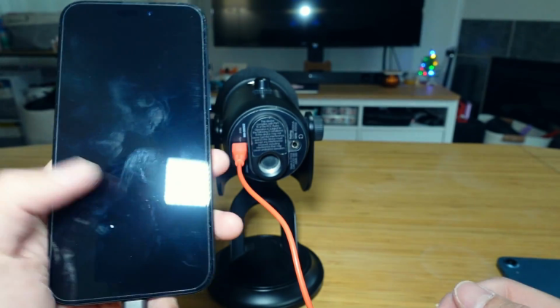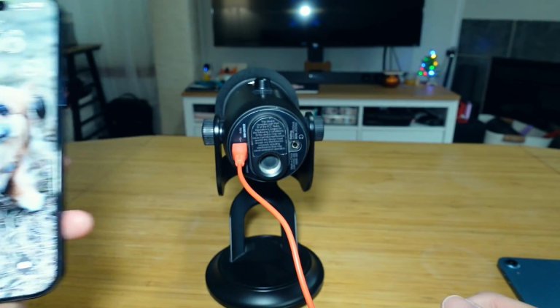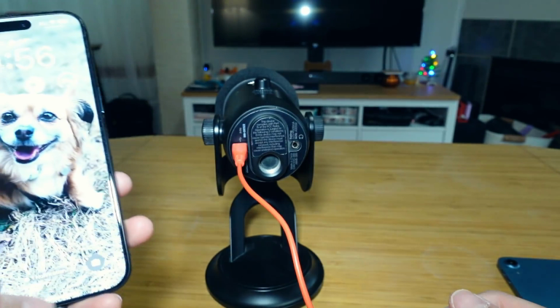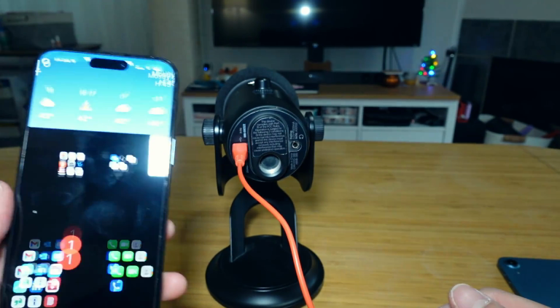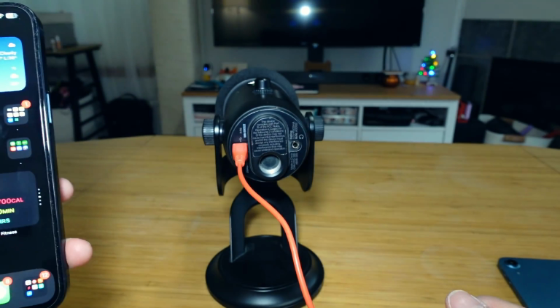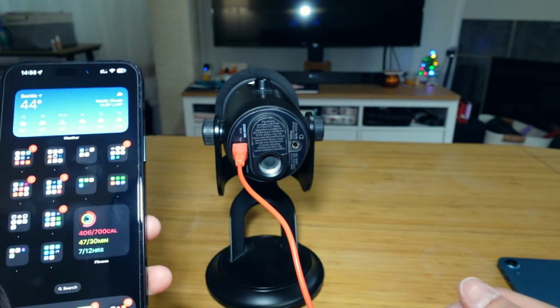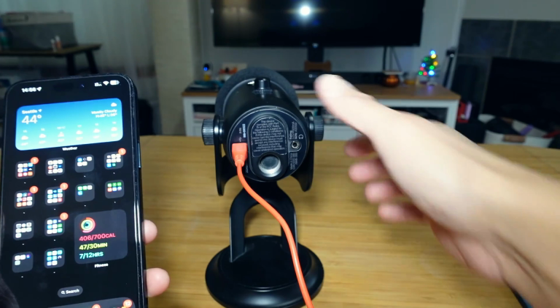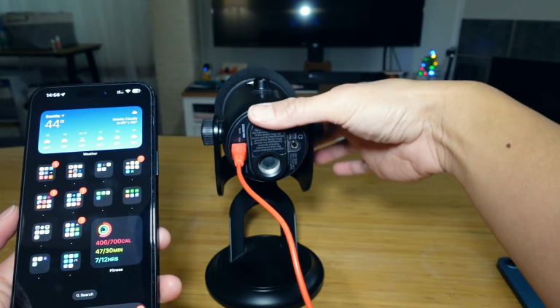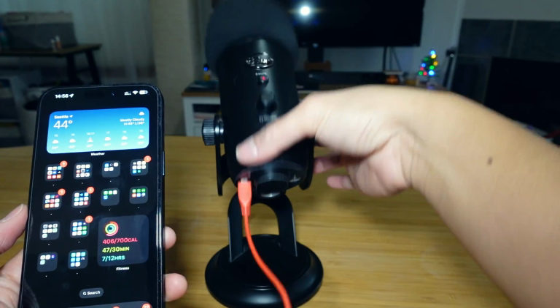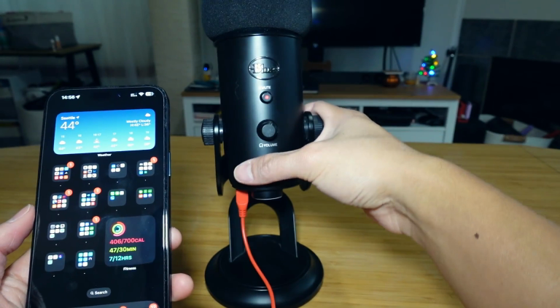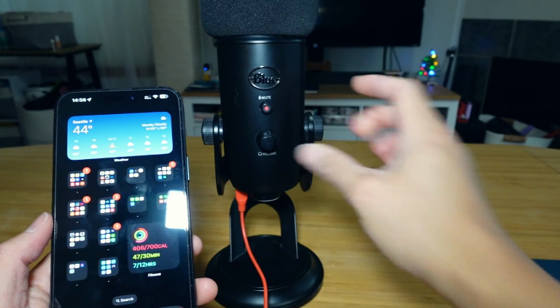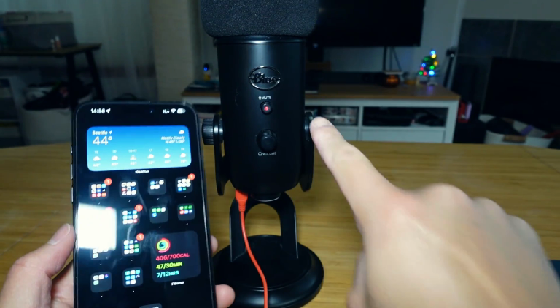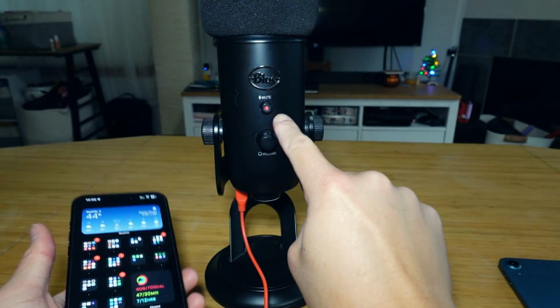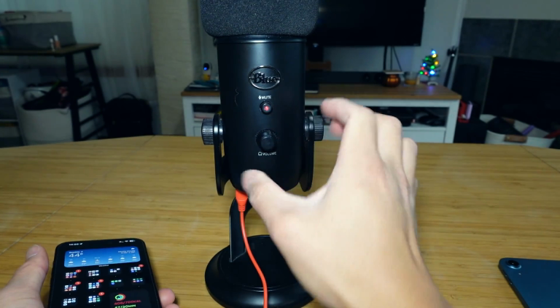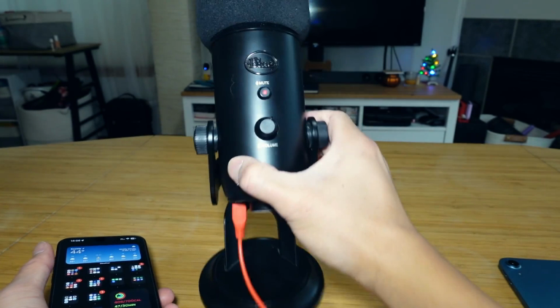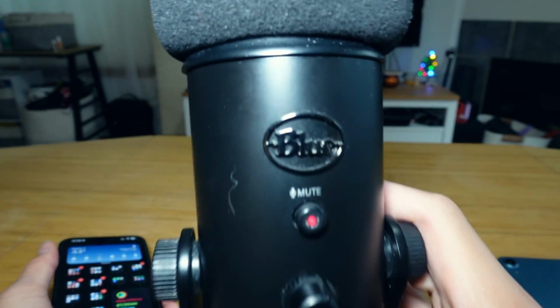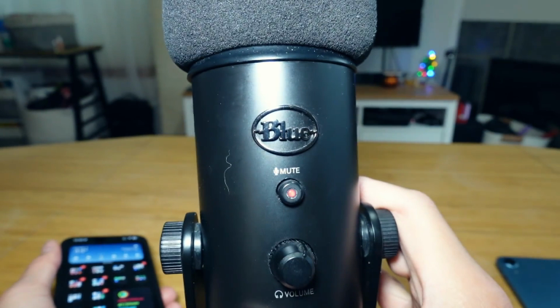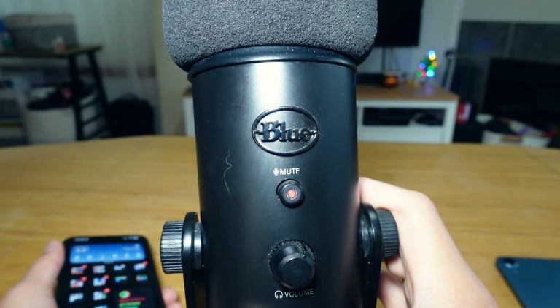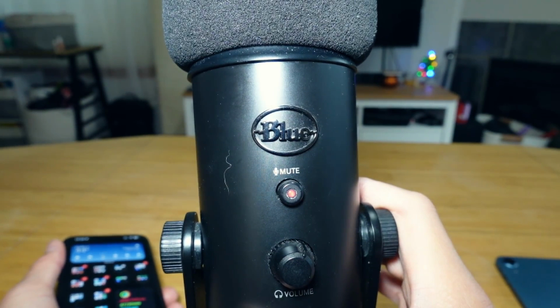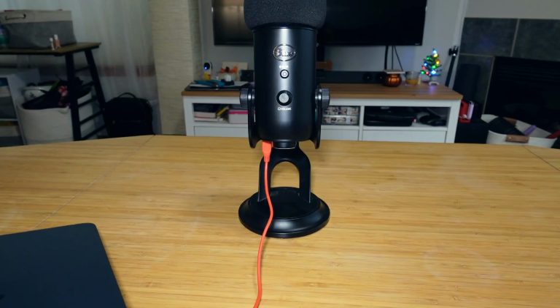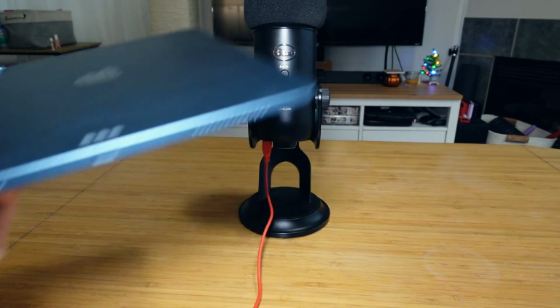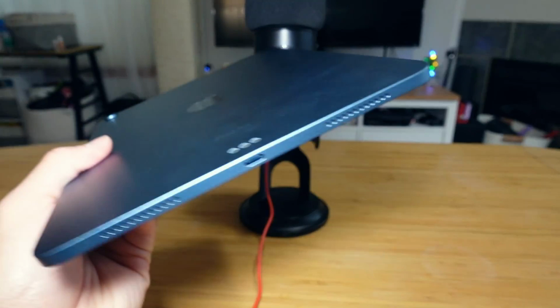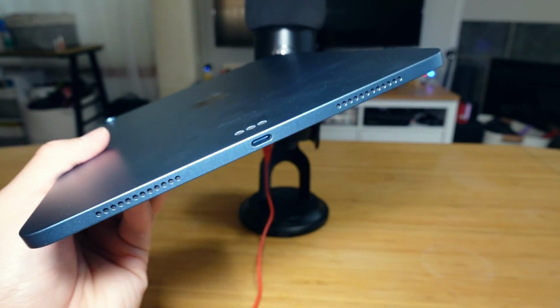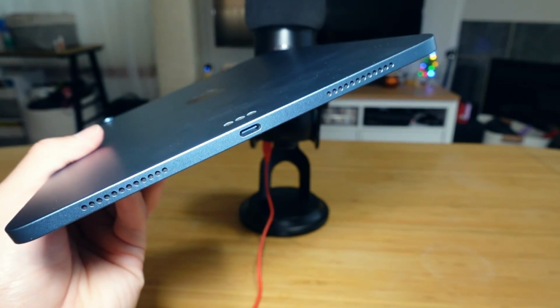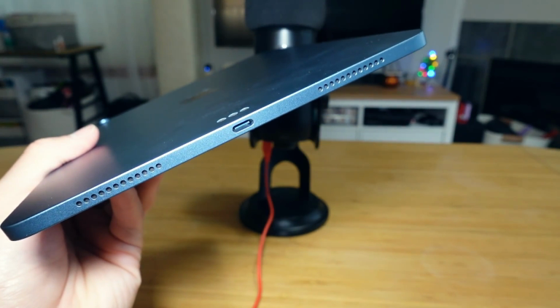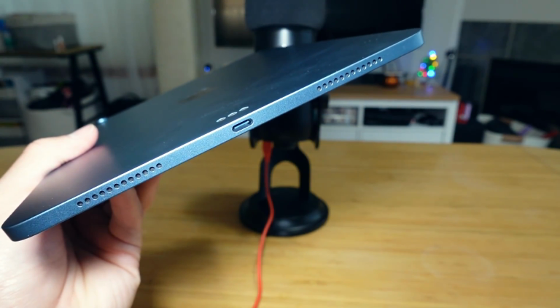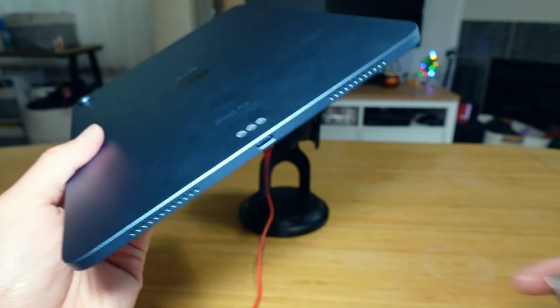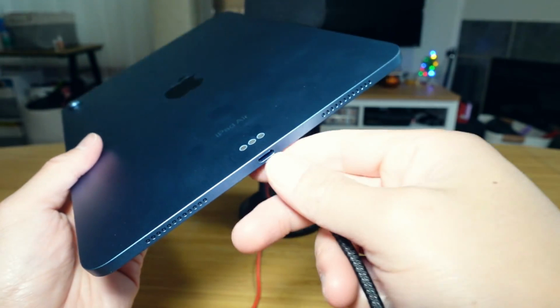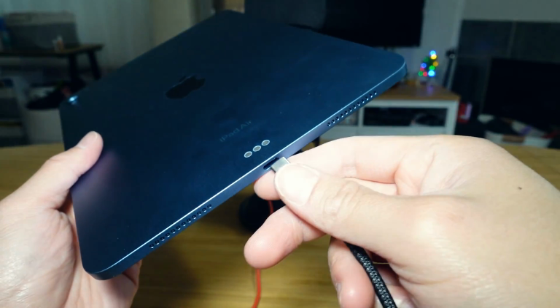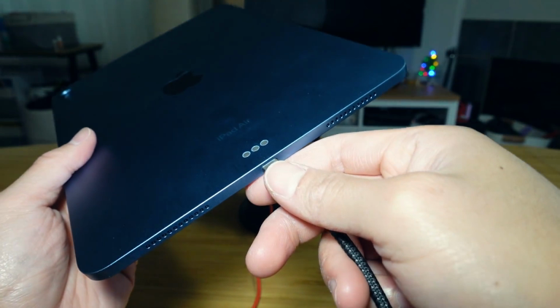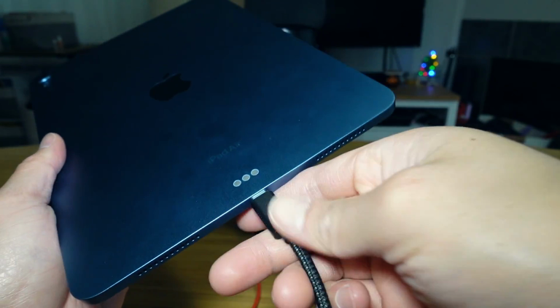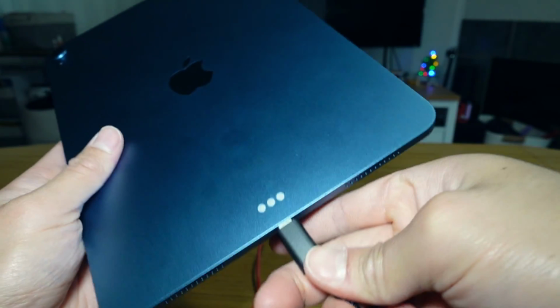There's really no prompt — you're basically good to go. As you can see right here, it's already powered on. Now for iPads with a USB-C connector like mine, the iPad Air M1 chip, you just connect it right here.